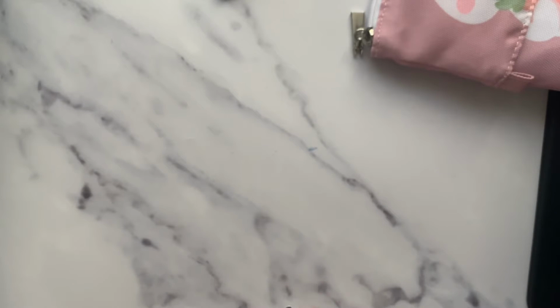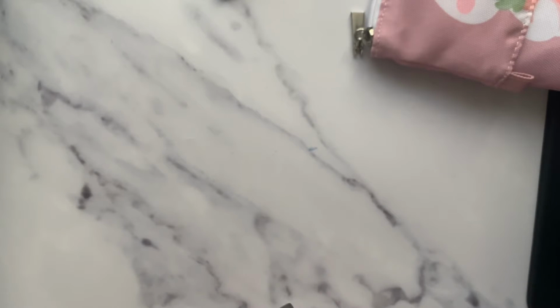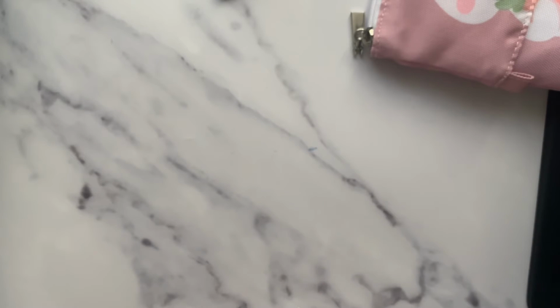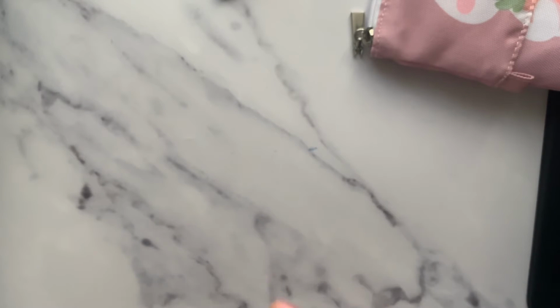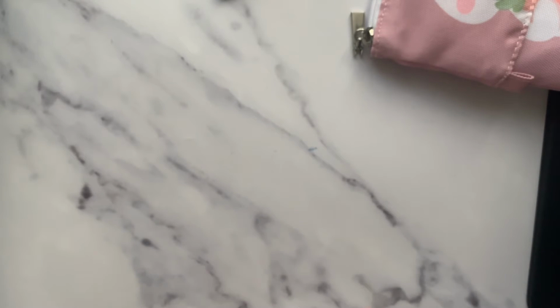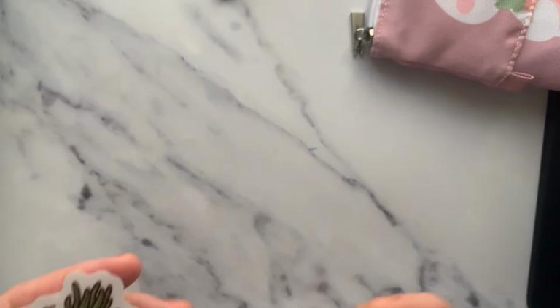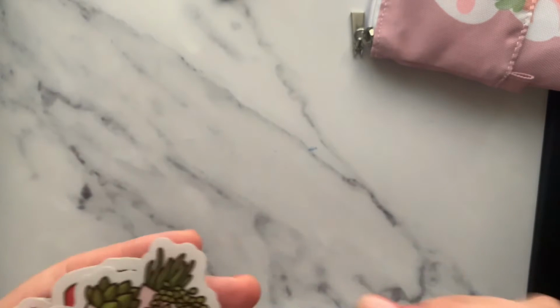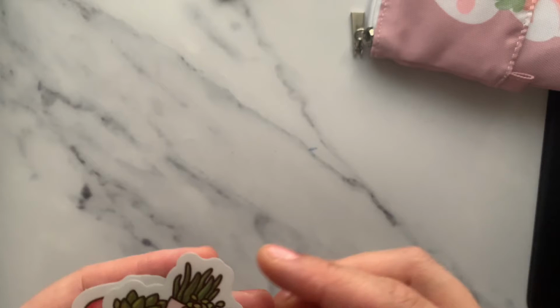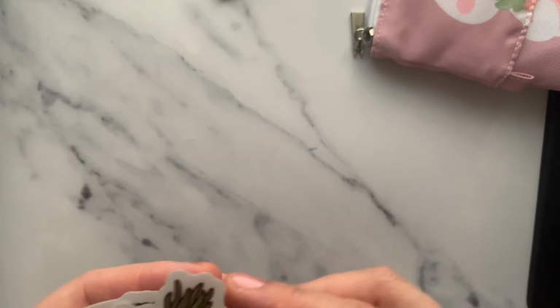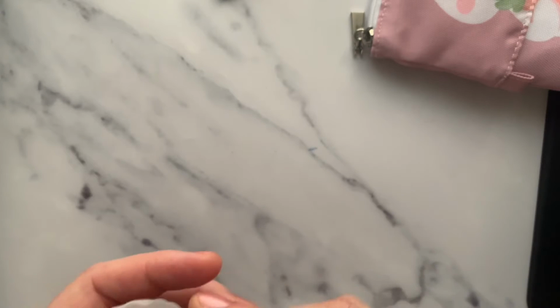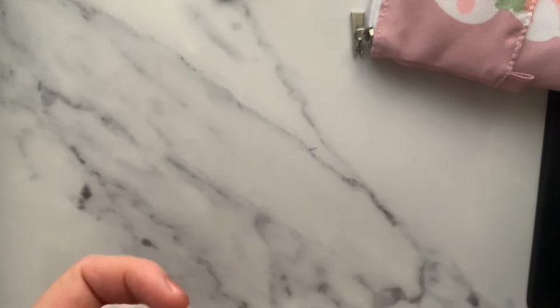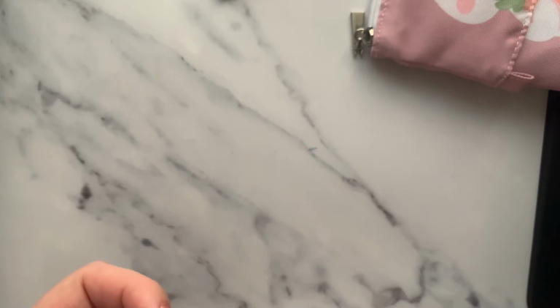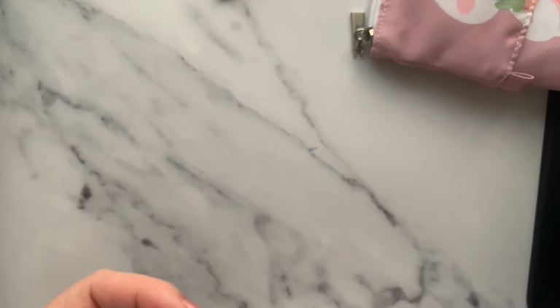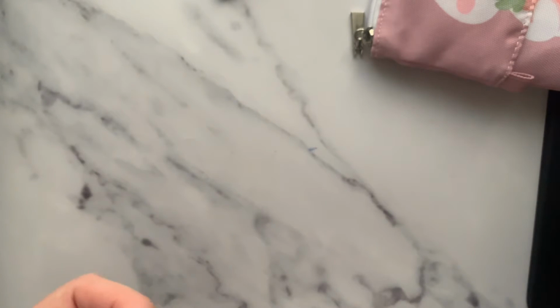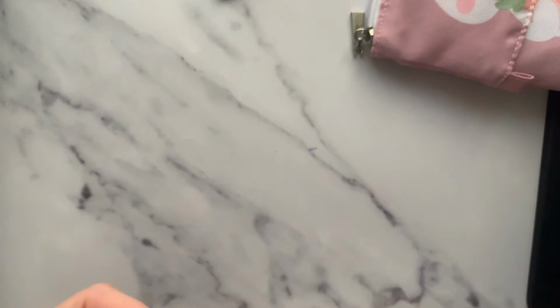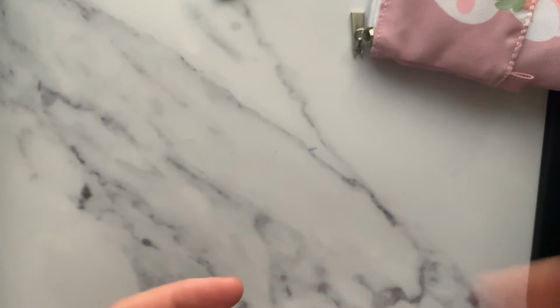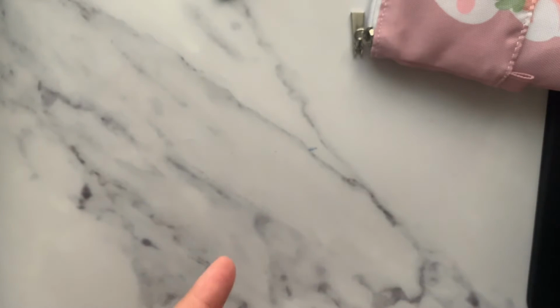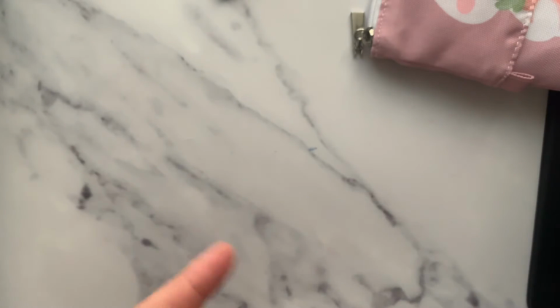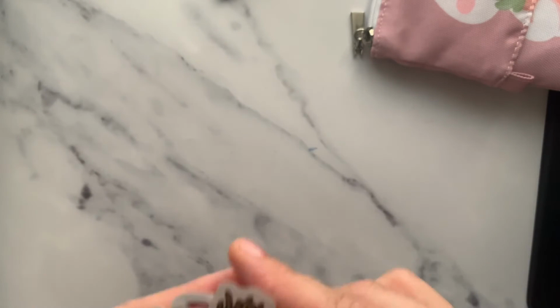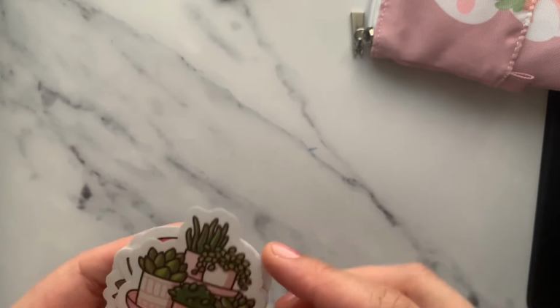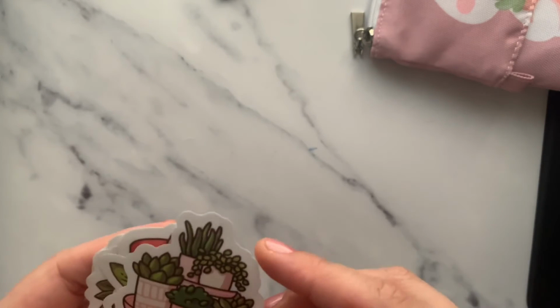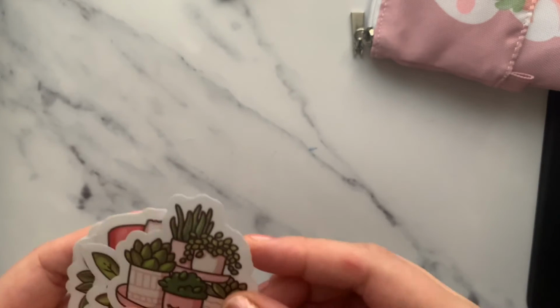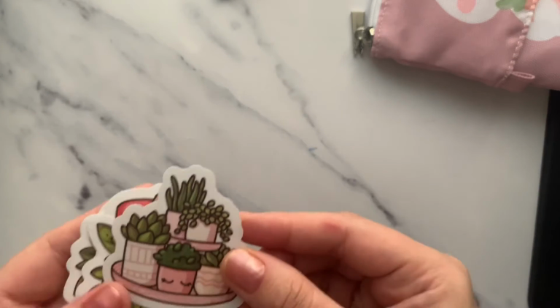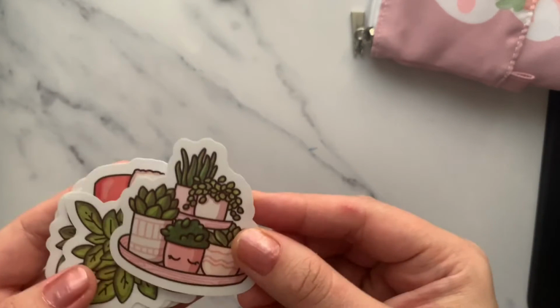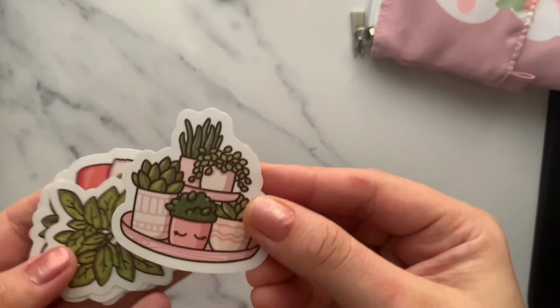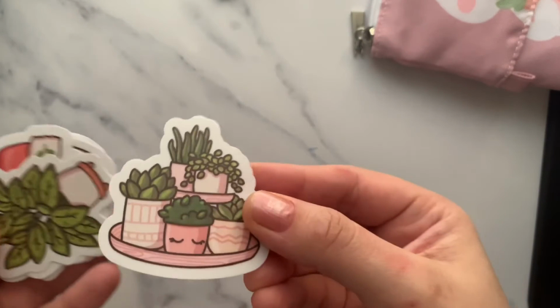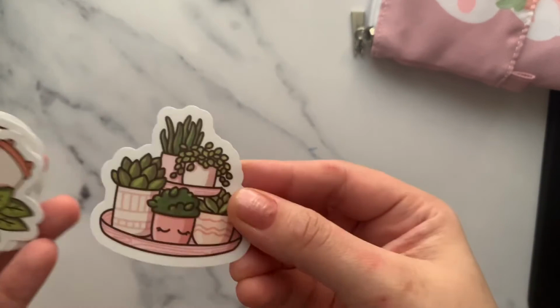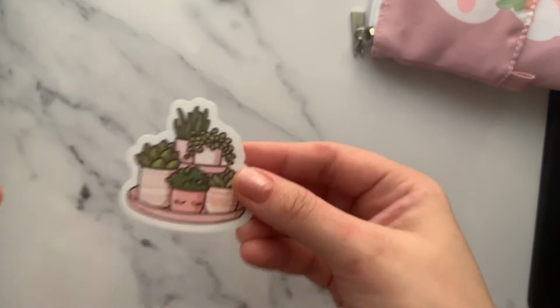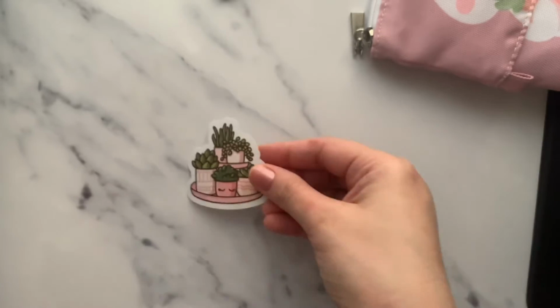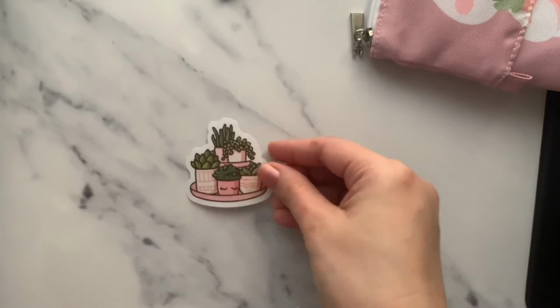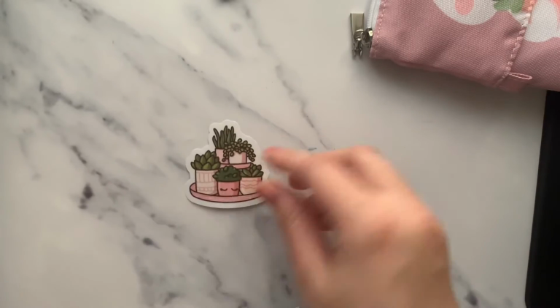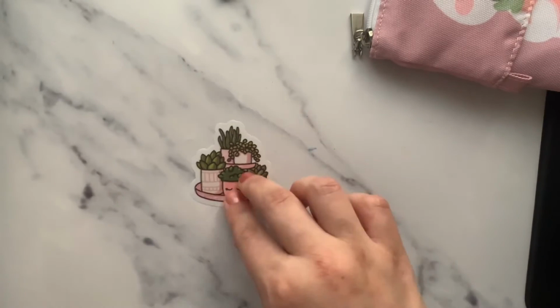I've already gotten the anniversary kit as well. These are some beautiful die cuts — look how pretty they are!